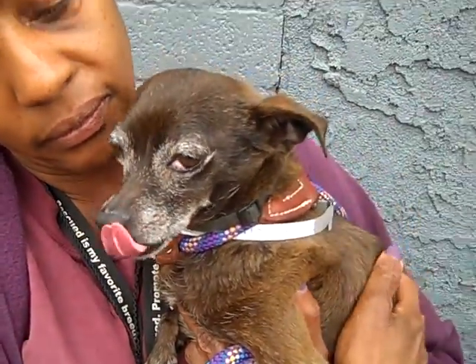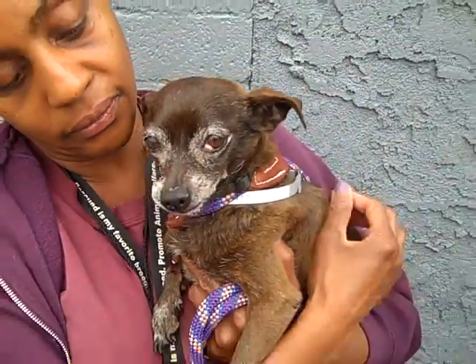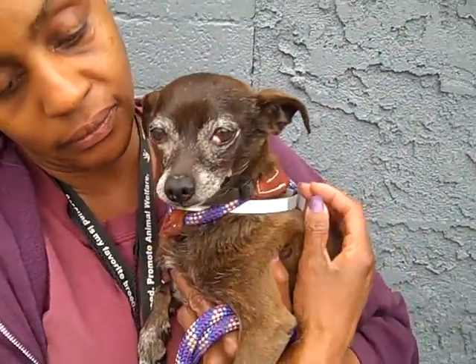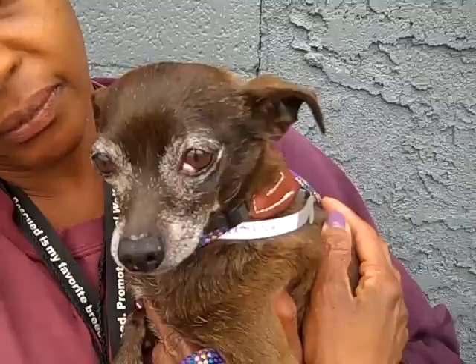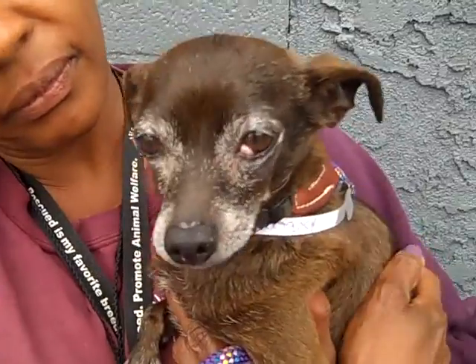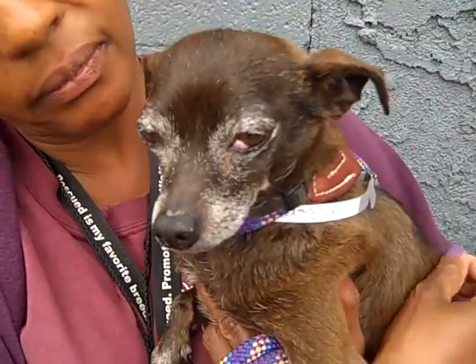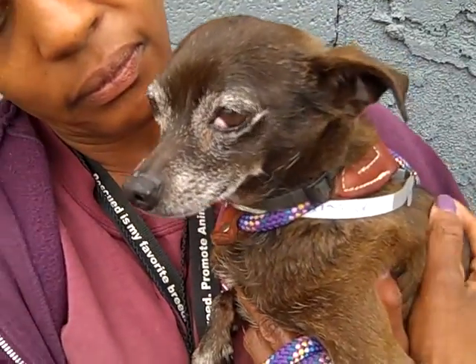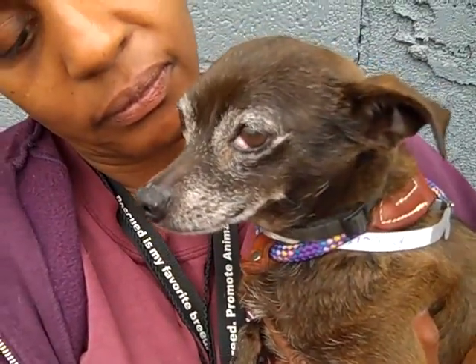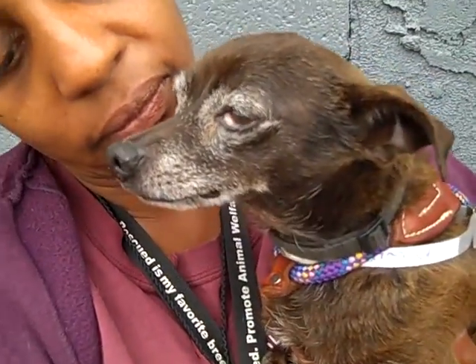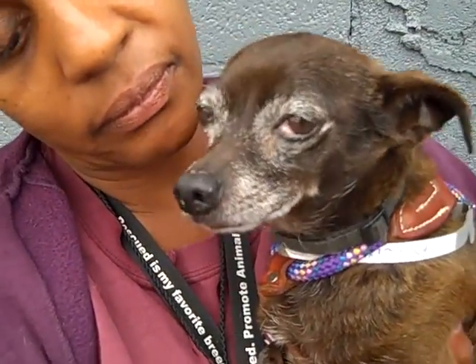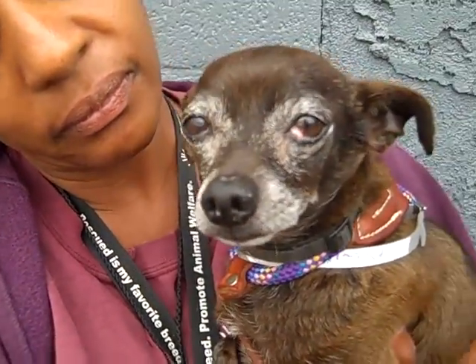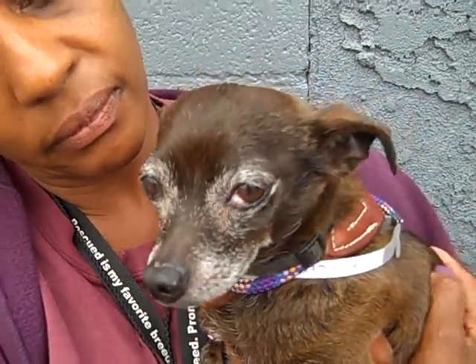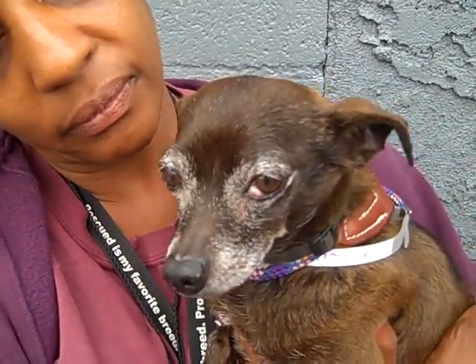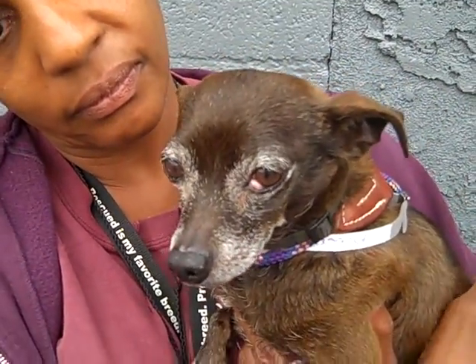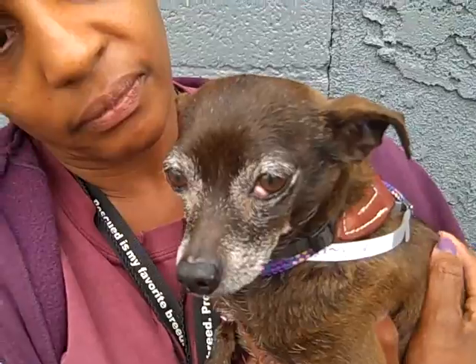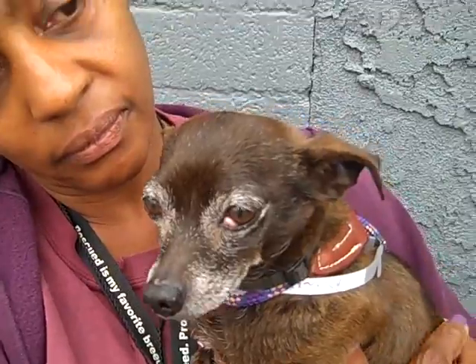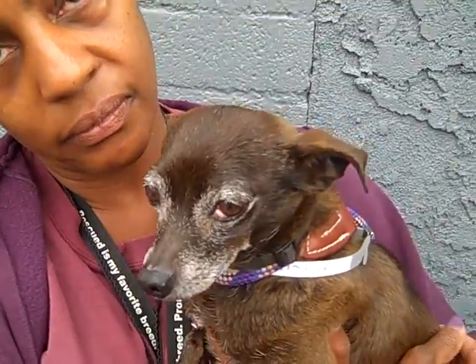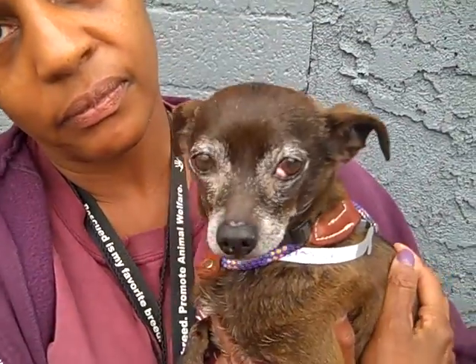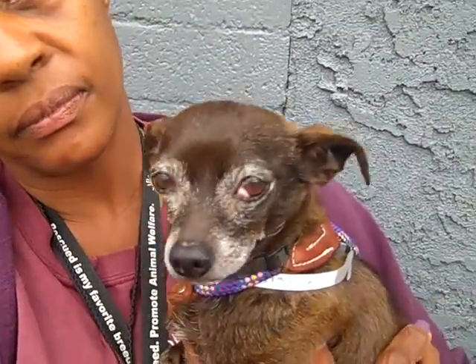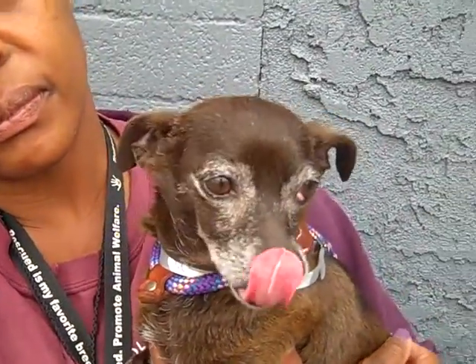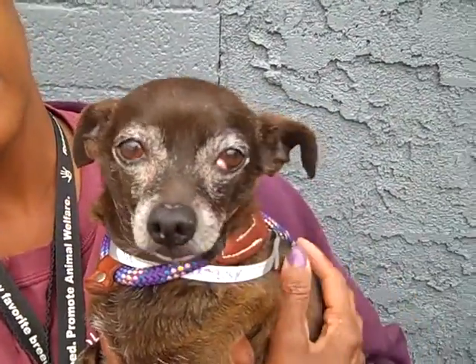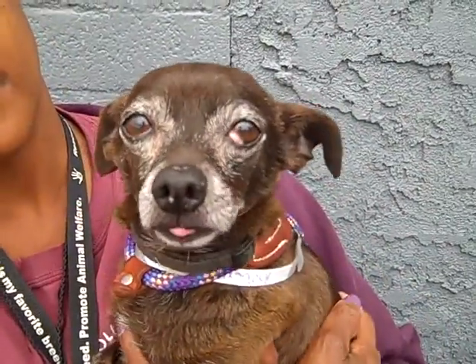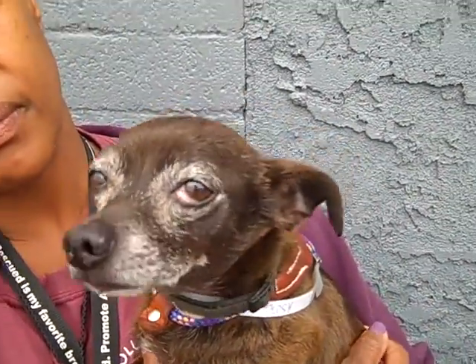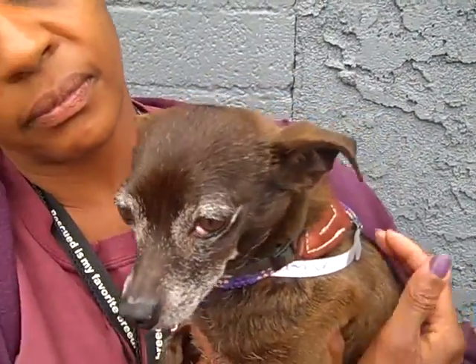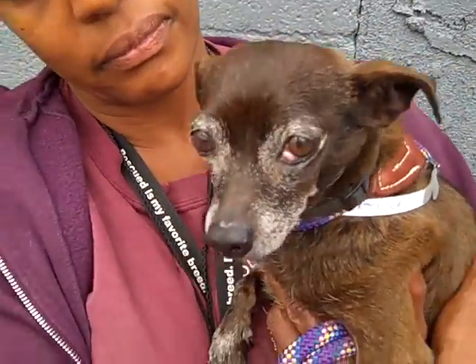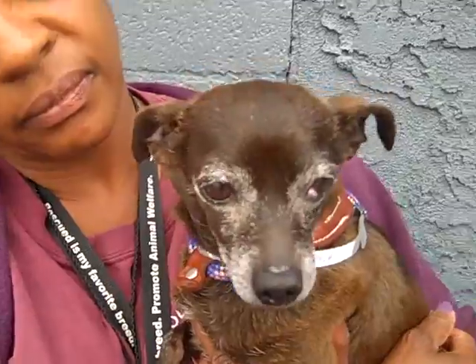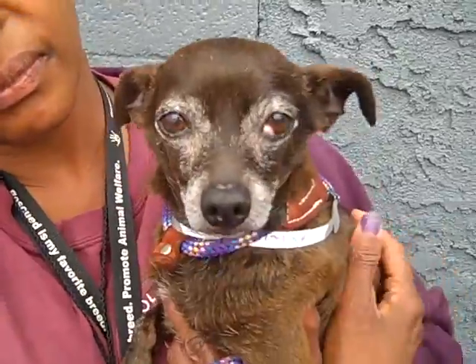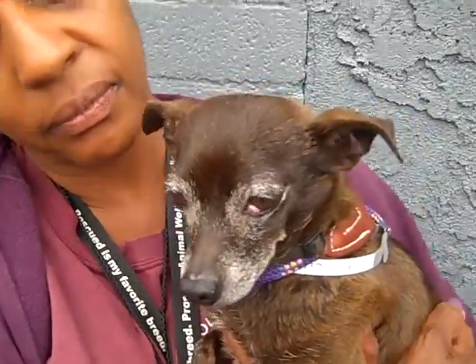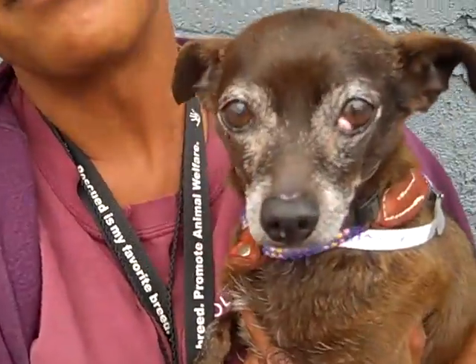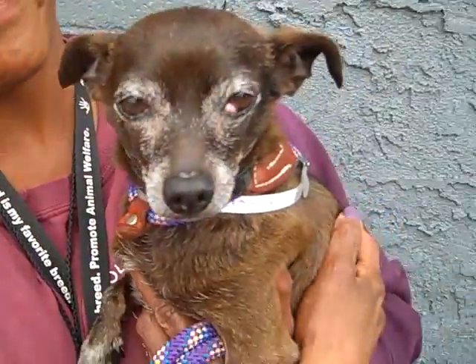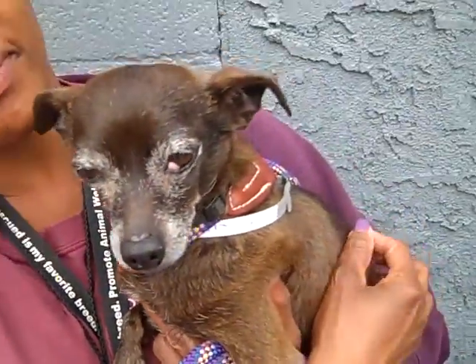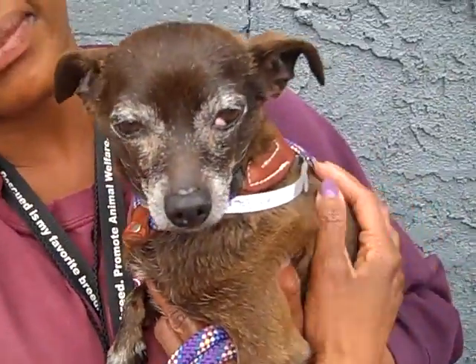He's got a little bit of a cherry eye, which is that condition where the lining of the eye comes out a little bit. It's easily dealt with by a vet. In fact there's a thing on YouTube in several places where they tell you how to push that back in just by massaging. It's really interesting. But anyway, it's not a serious thing.